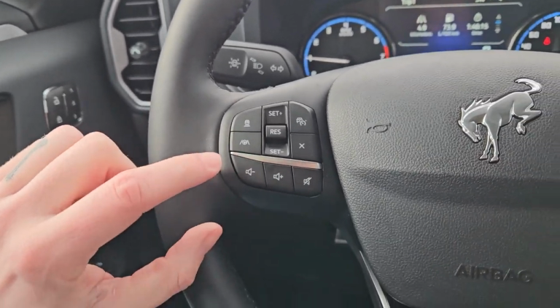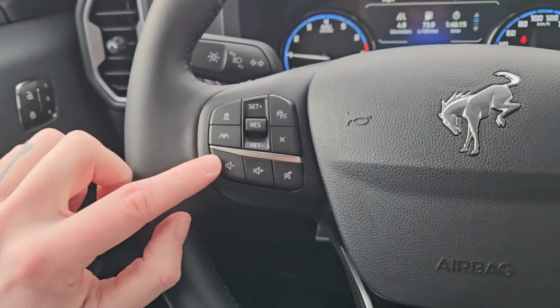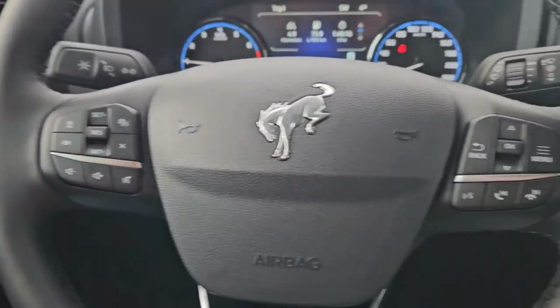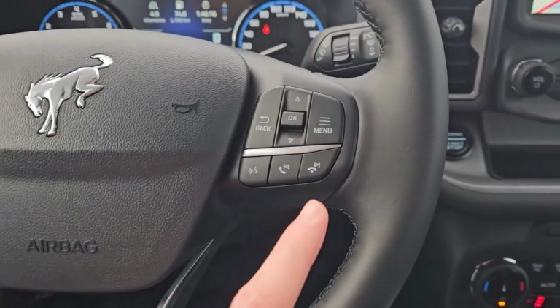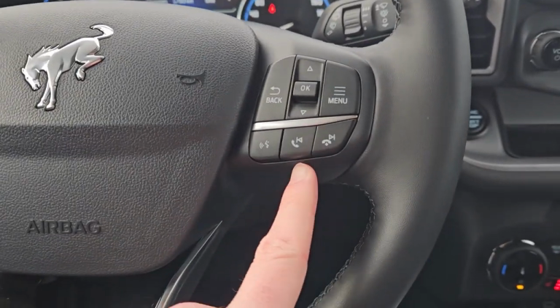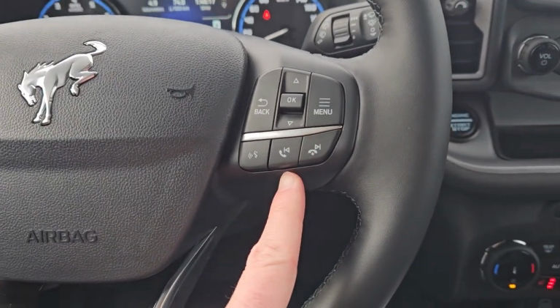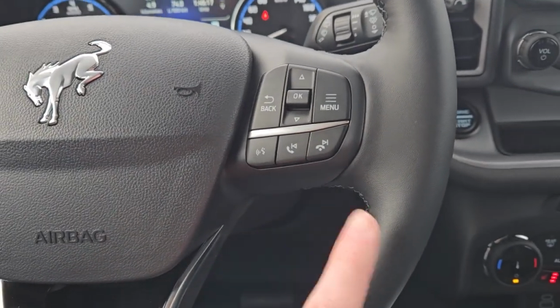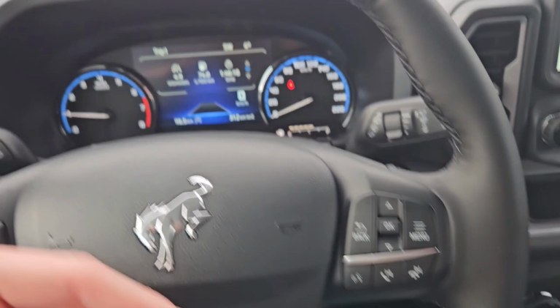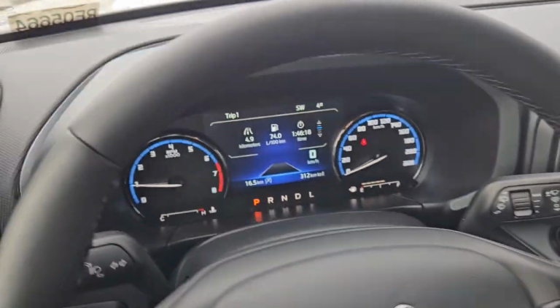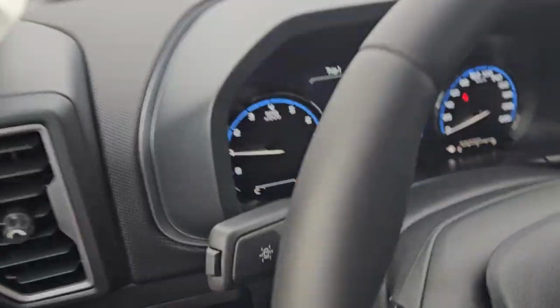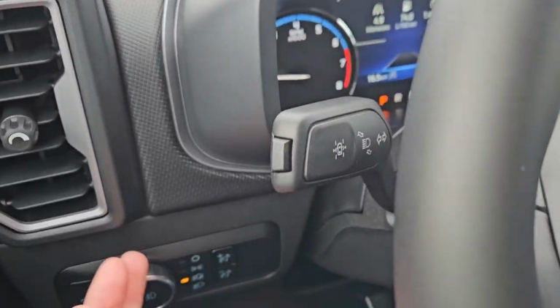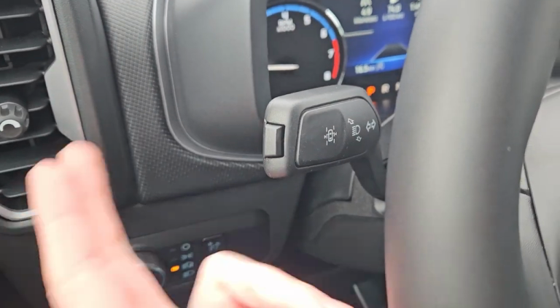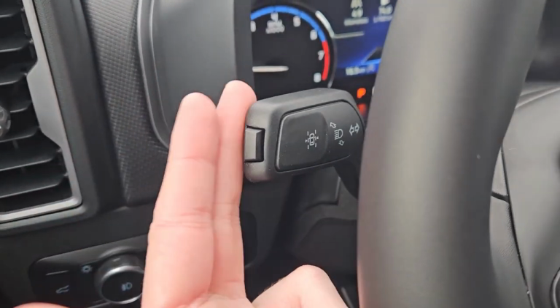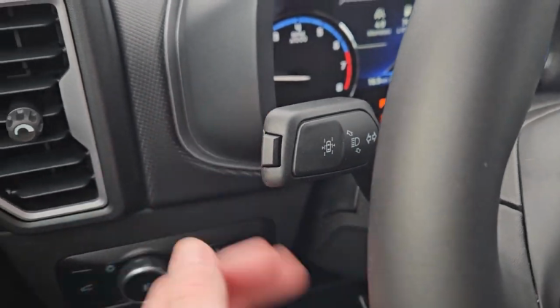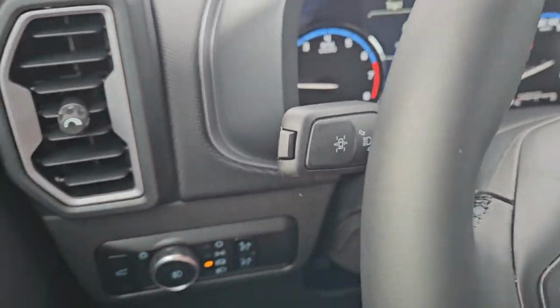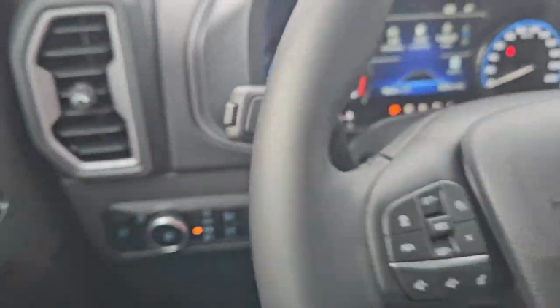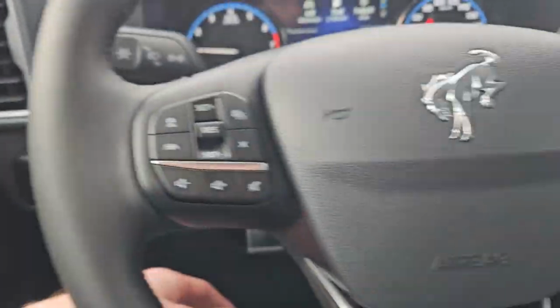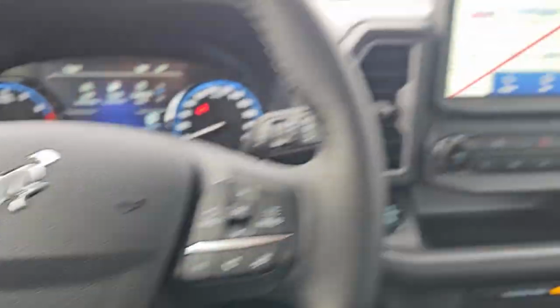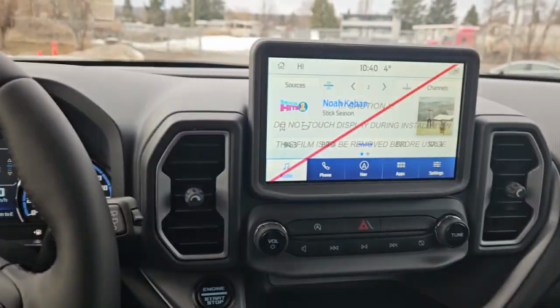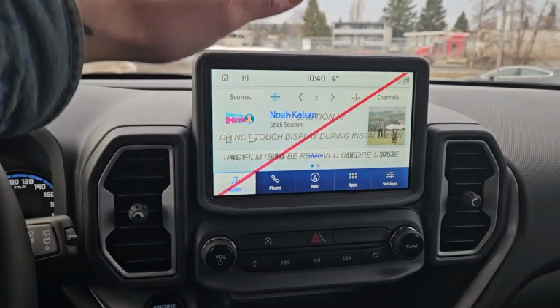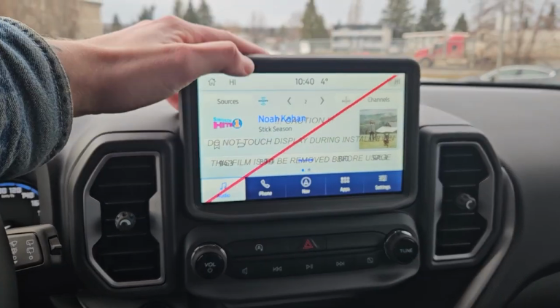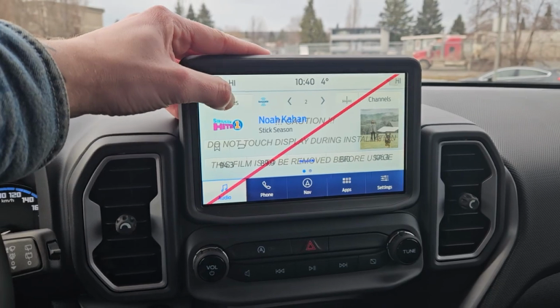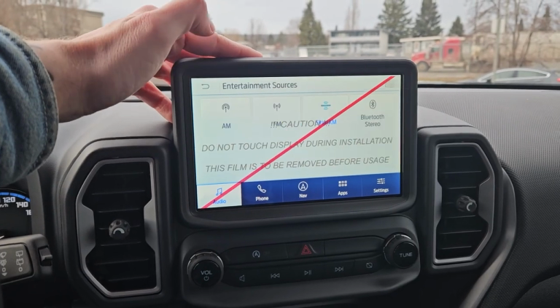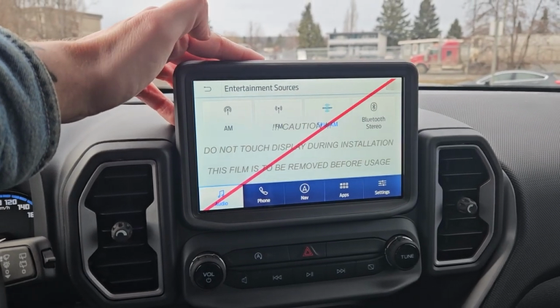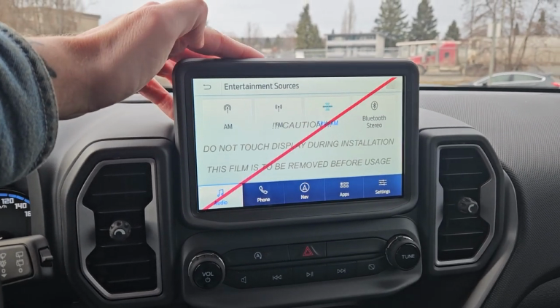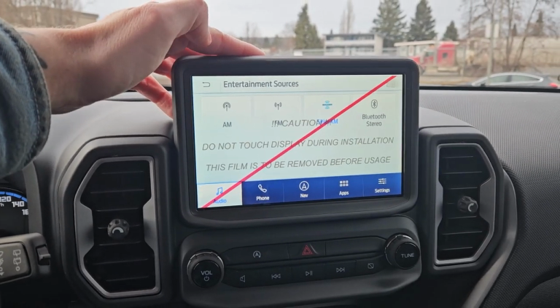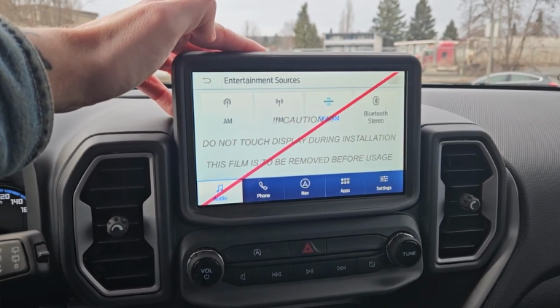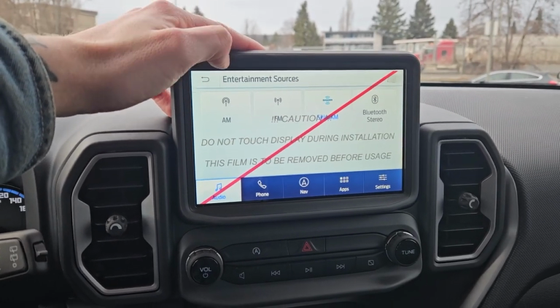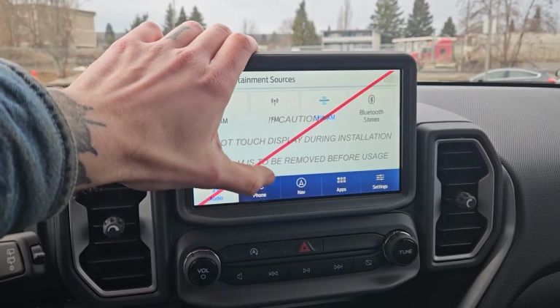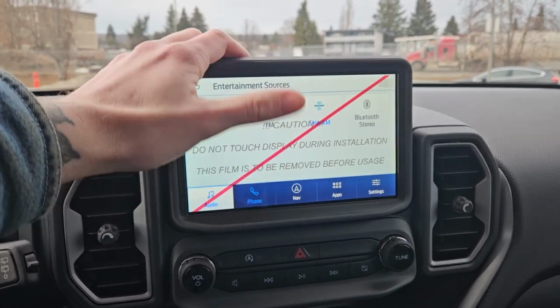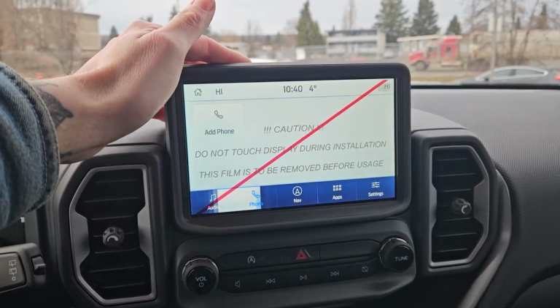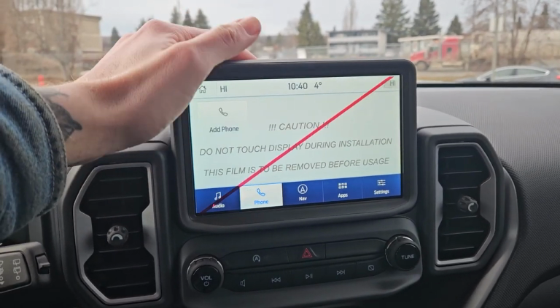Moving to the left, you have your cruise controls with distance pacing technology, adaptive cruise, hands-free phone and radio controls along the bottom, your lane-keeping system, and that's on the end of the signal stalk.